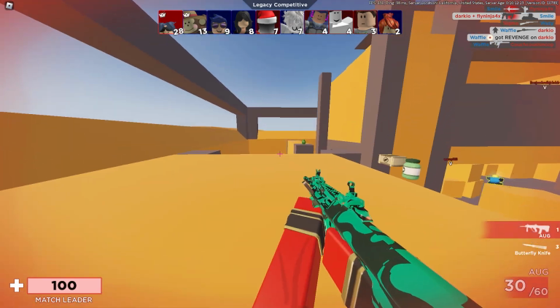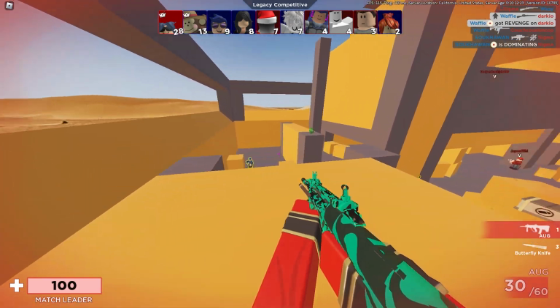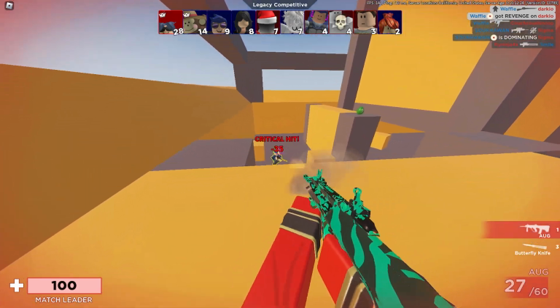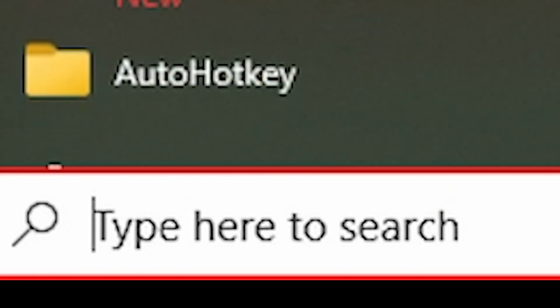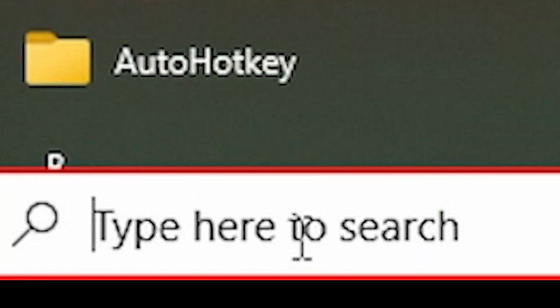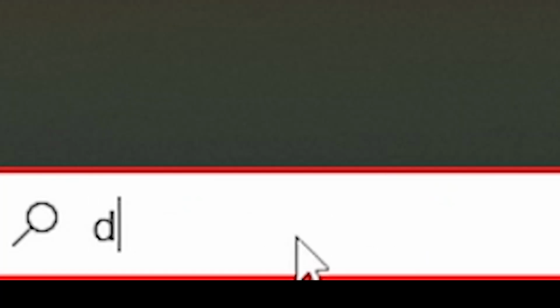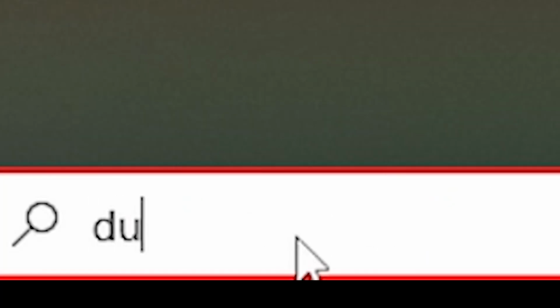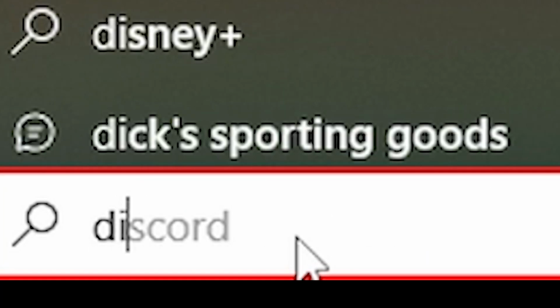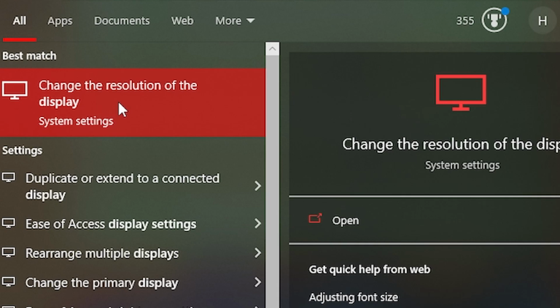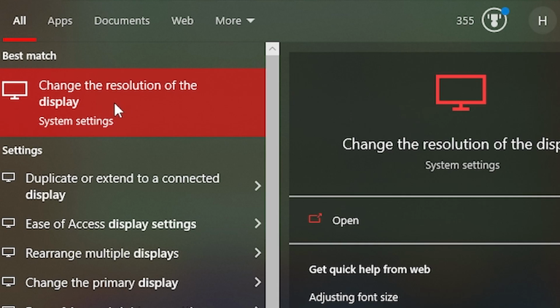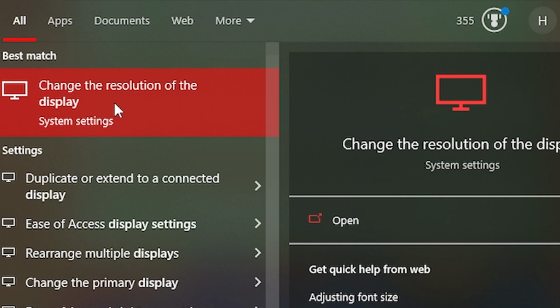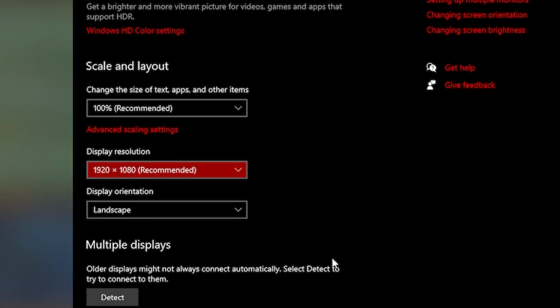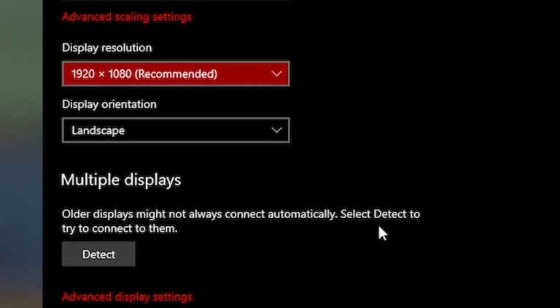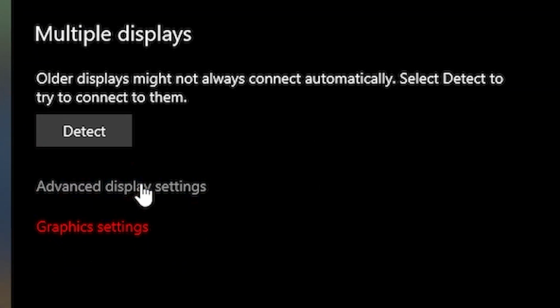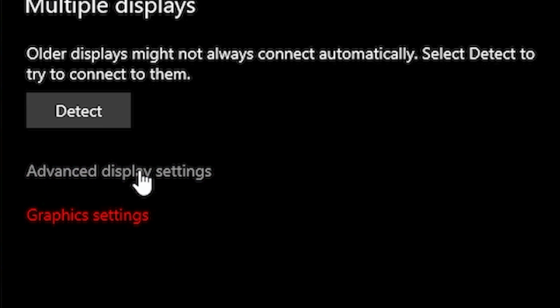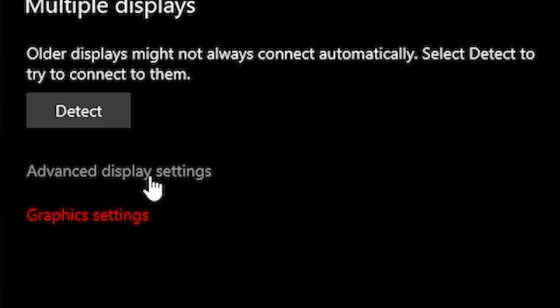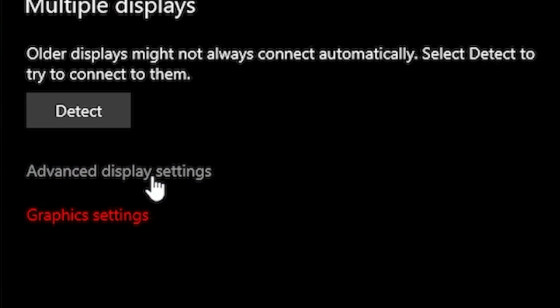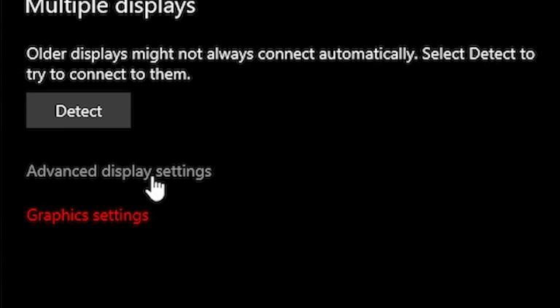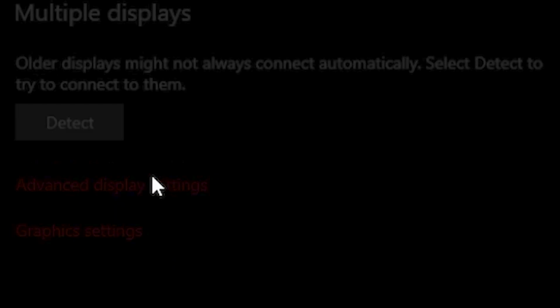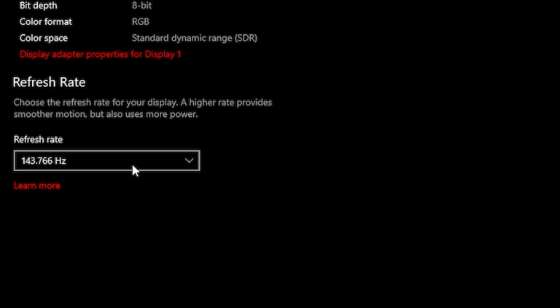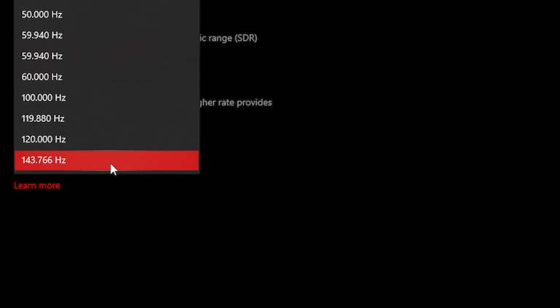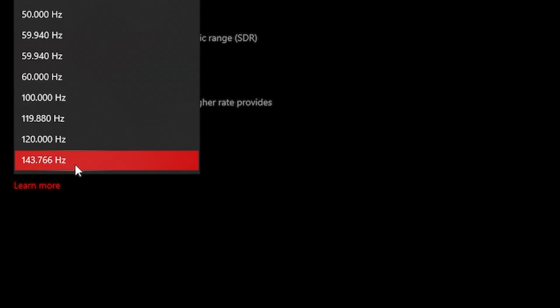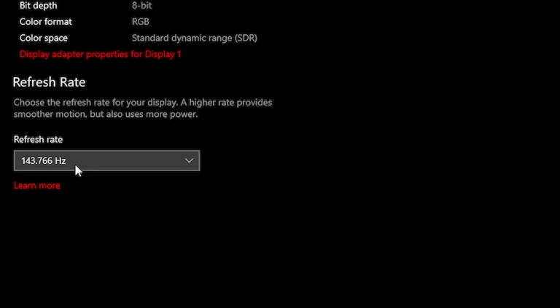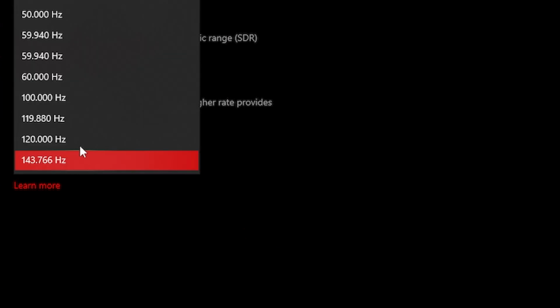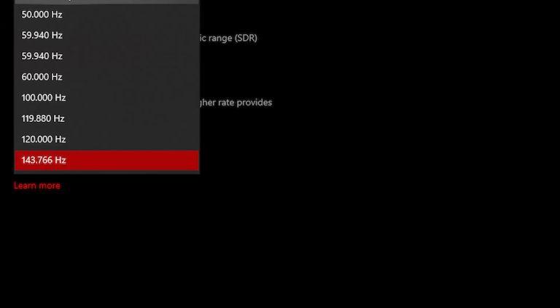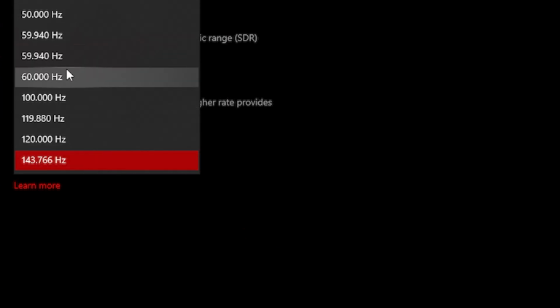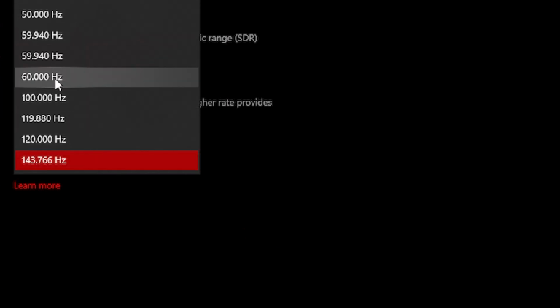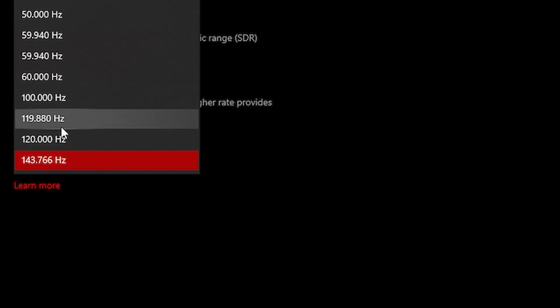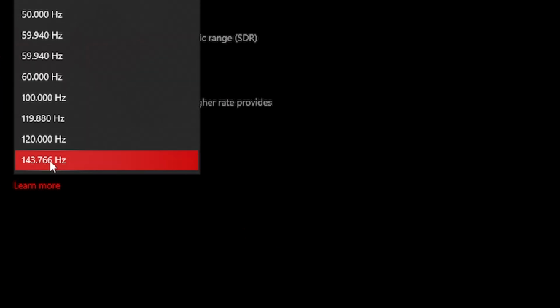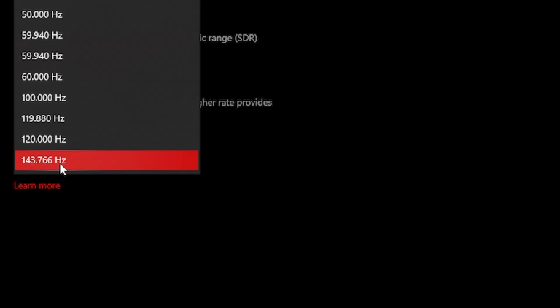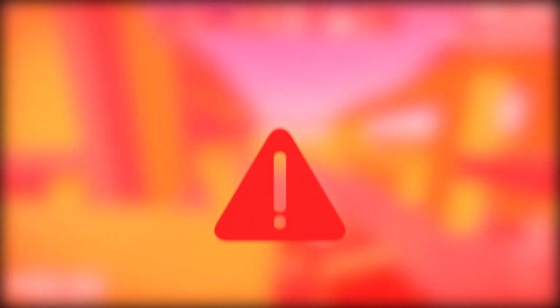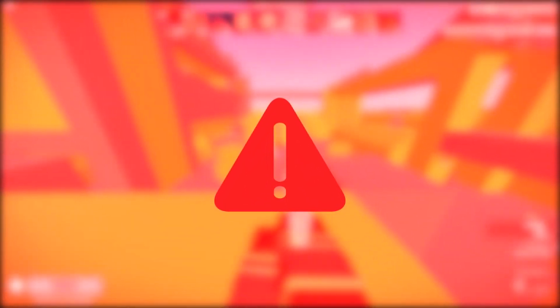If you guys aren't sure of what your monitor's refresh rate is, just hit the Windows key, go to Display Settings and click the first result, then scroll all the way down, go to Advanced Display Settings. Where it says Refresh Rate, click that, and if it goes past 60 then this will work for you.